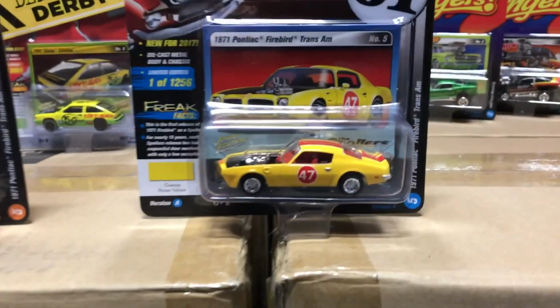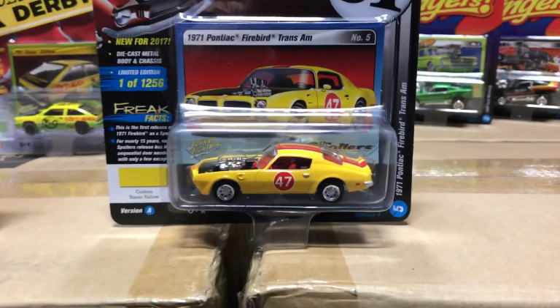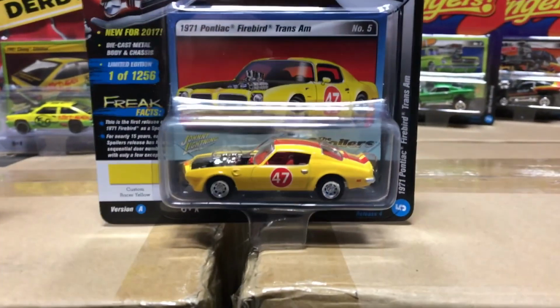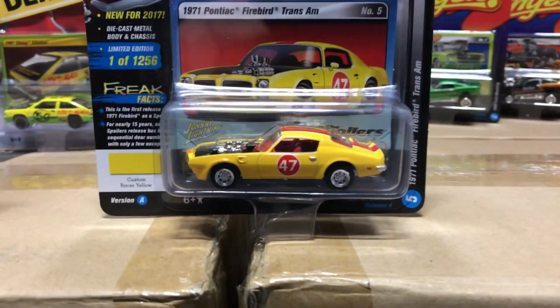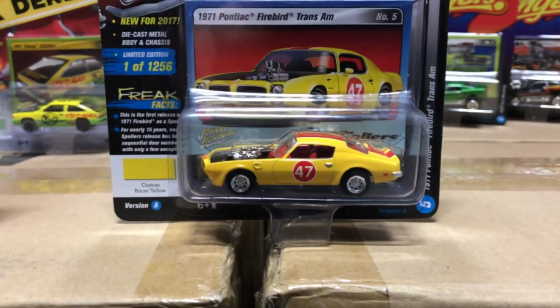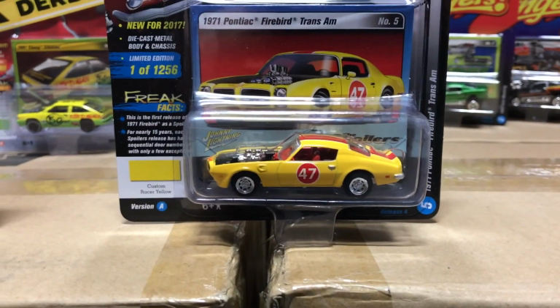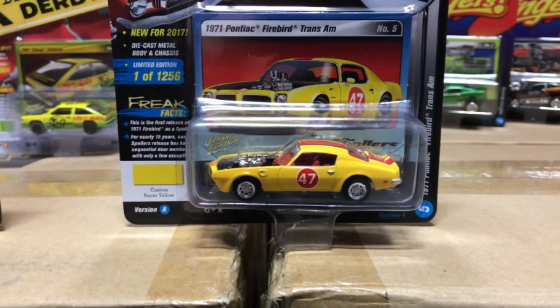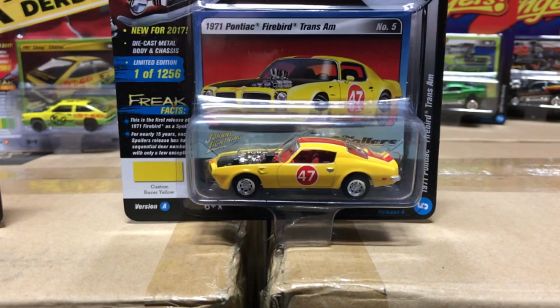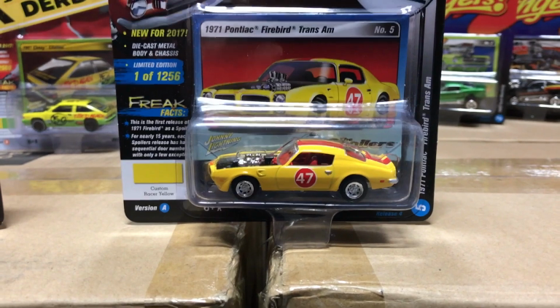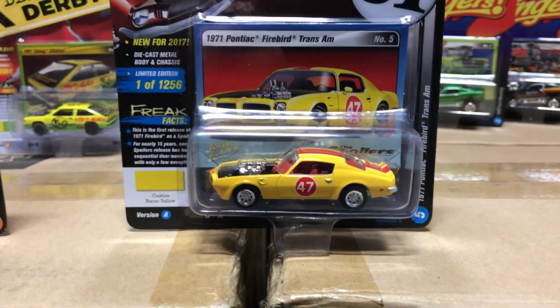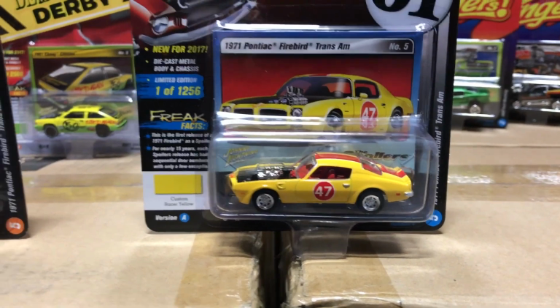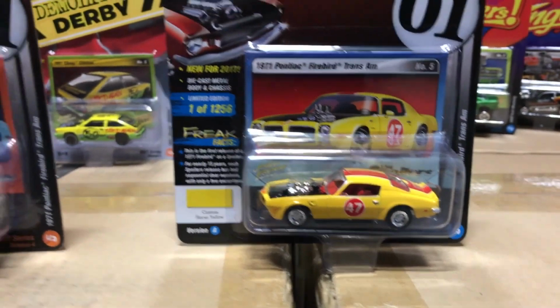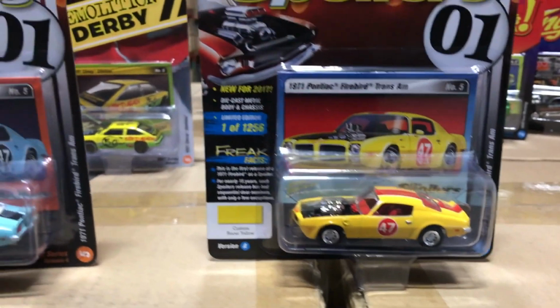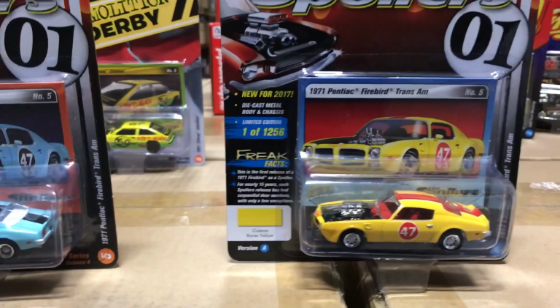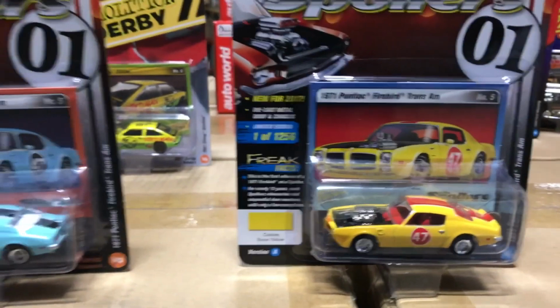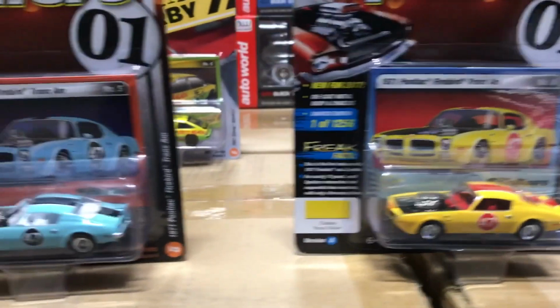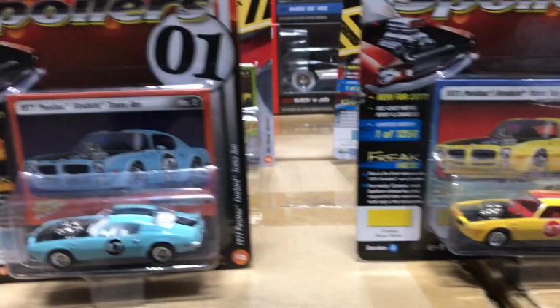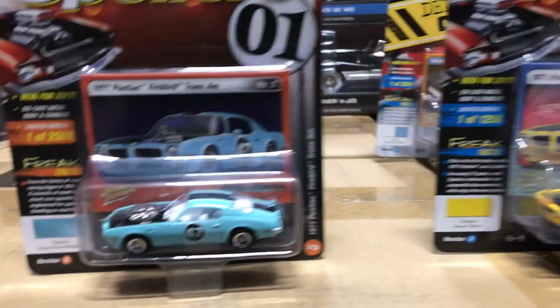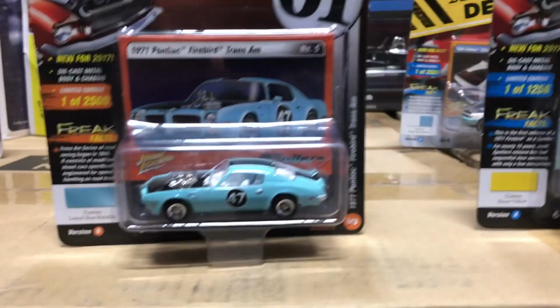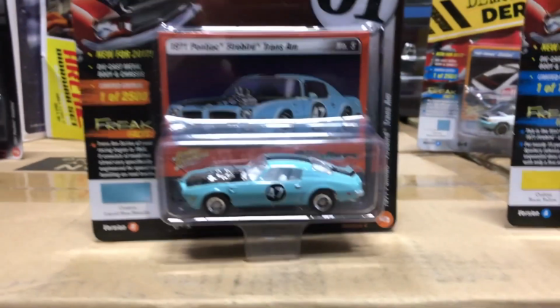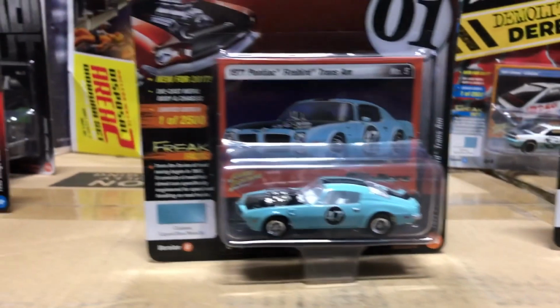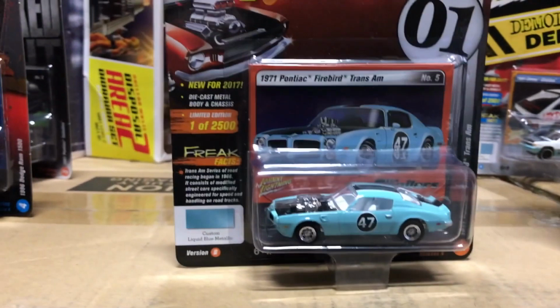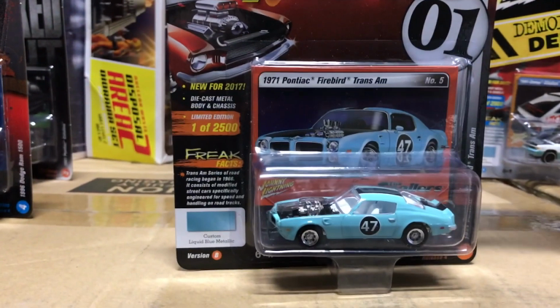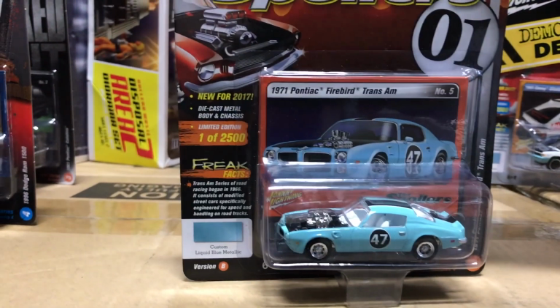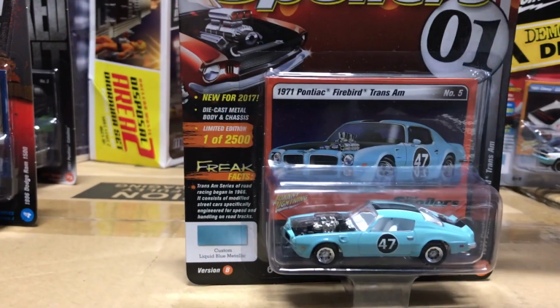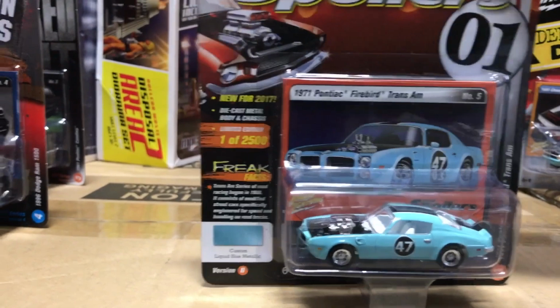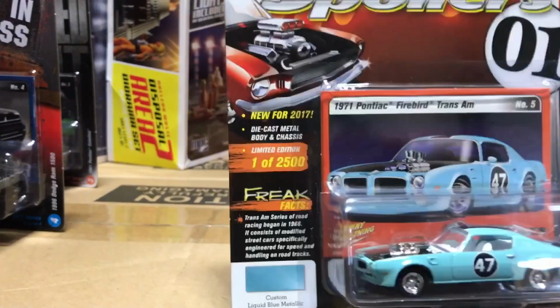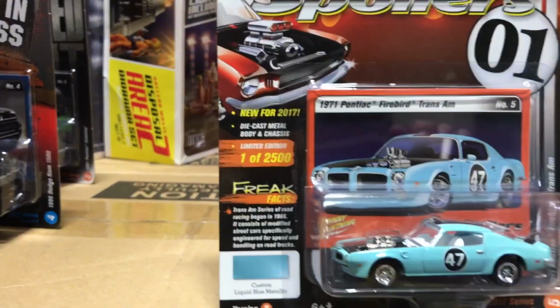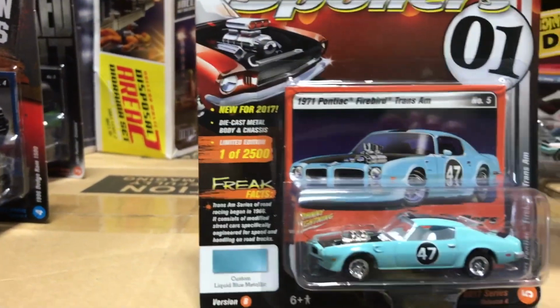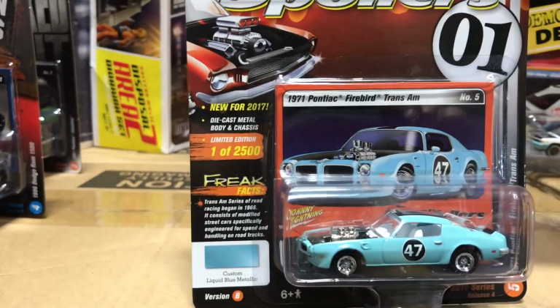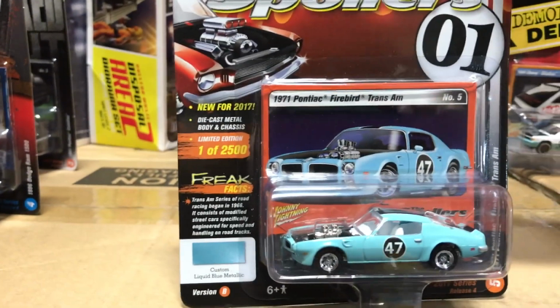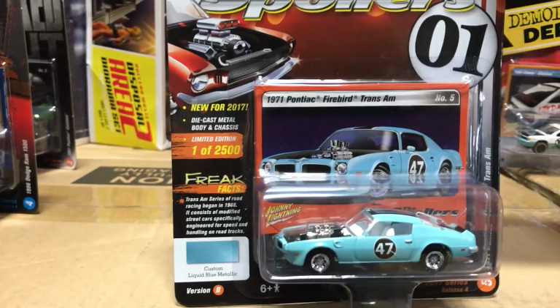Fifth in the series is the Spoiler Car — the 1971 Pontiac Firebird Trans Am. We did it in yellow with red accents and a red interior, and my personal favorite: light blue with a white interior.